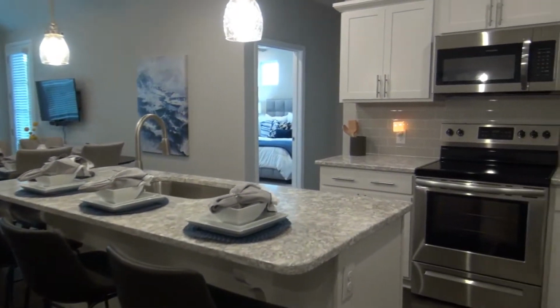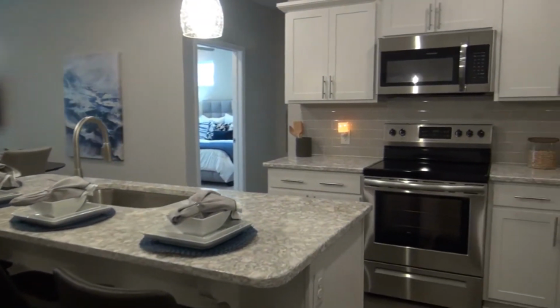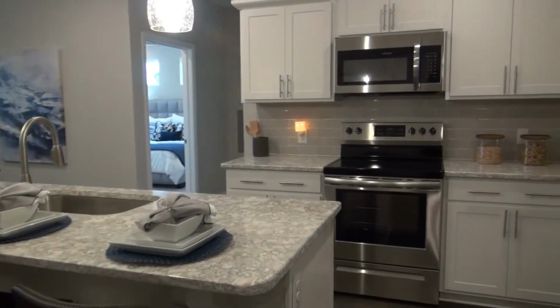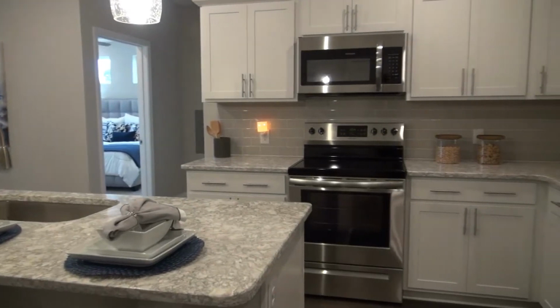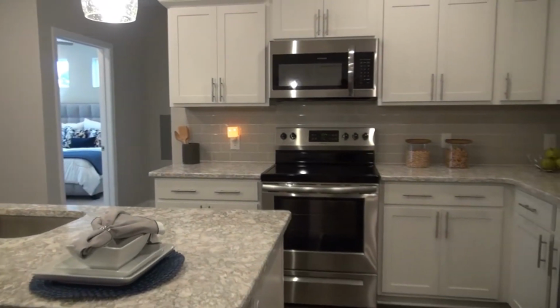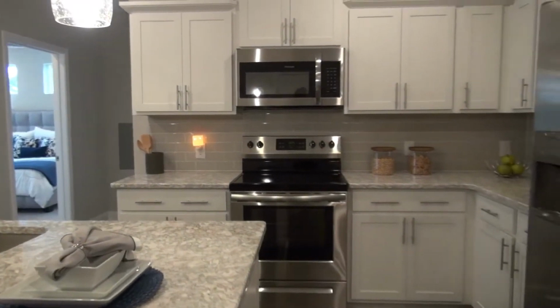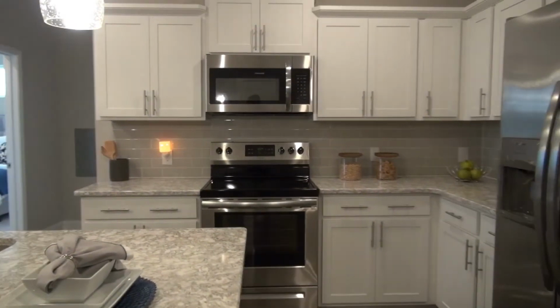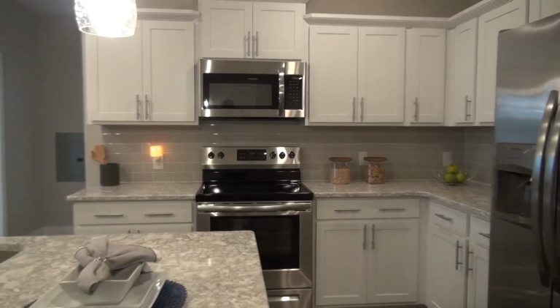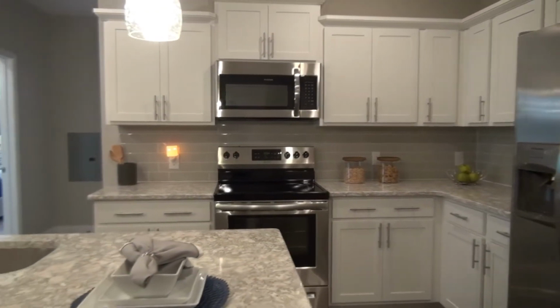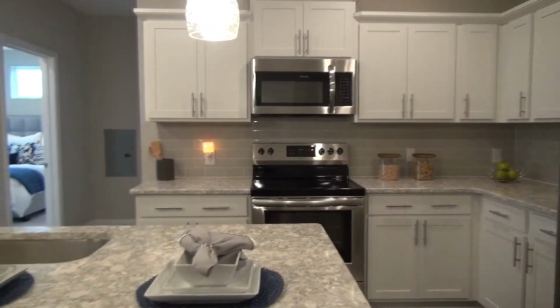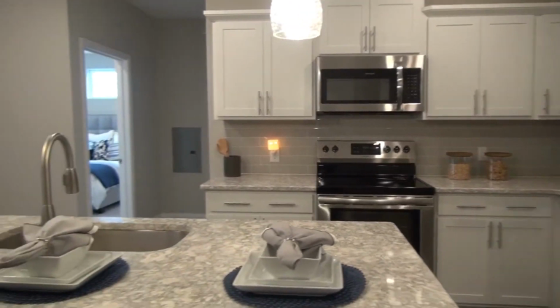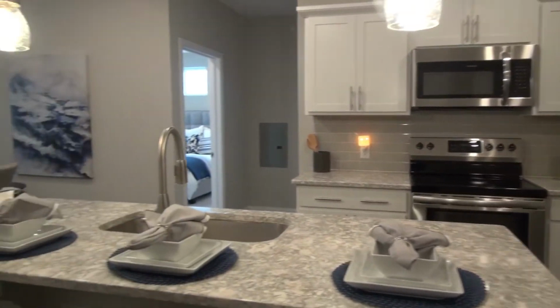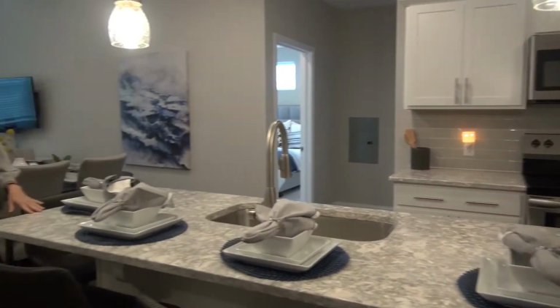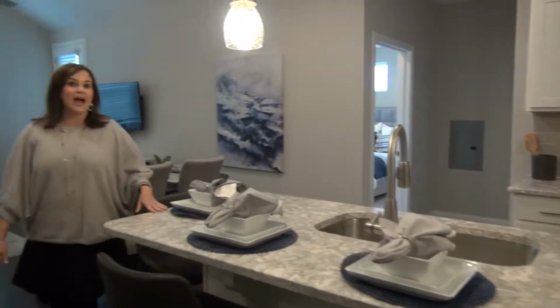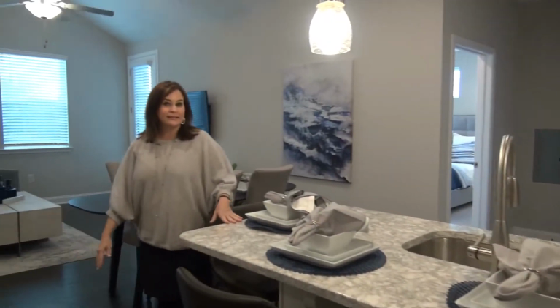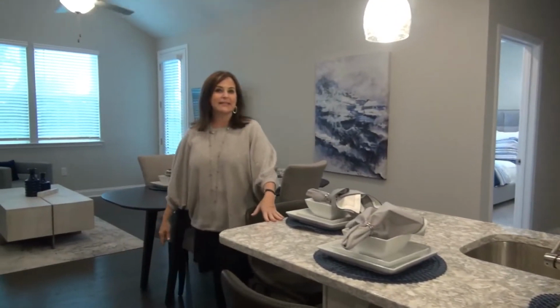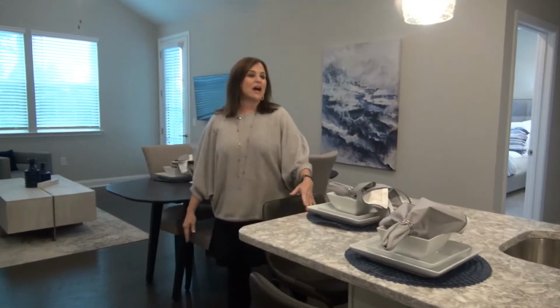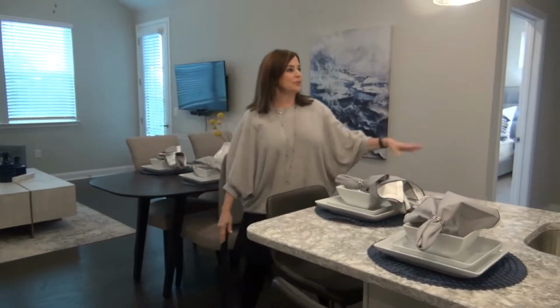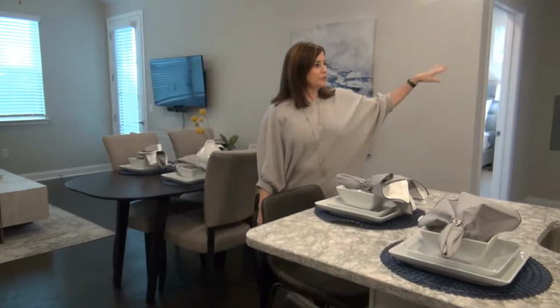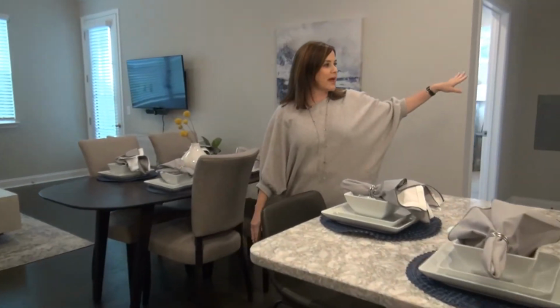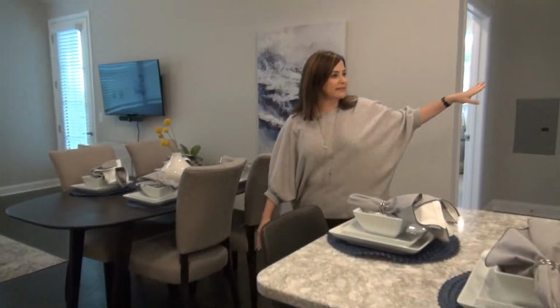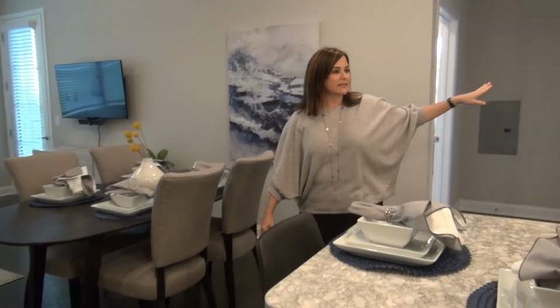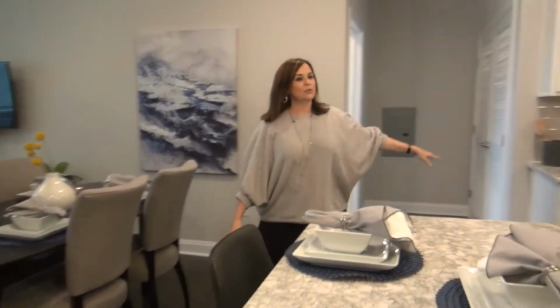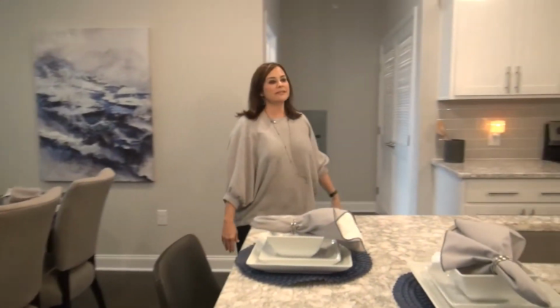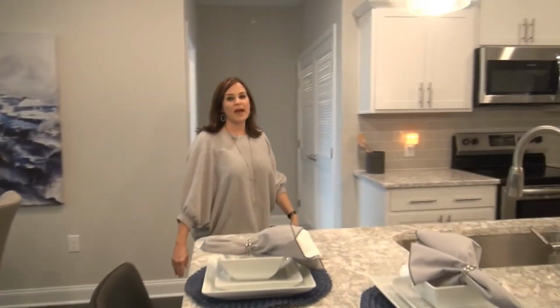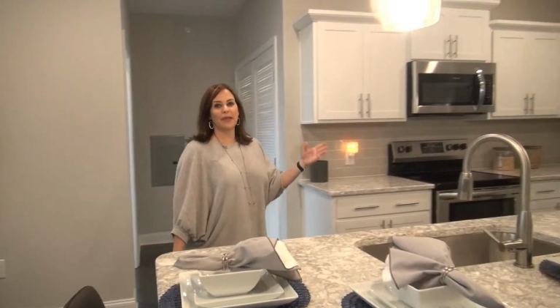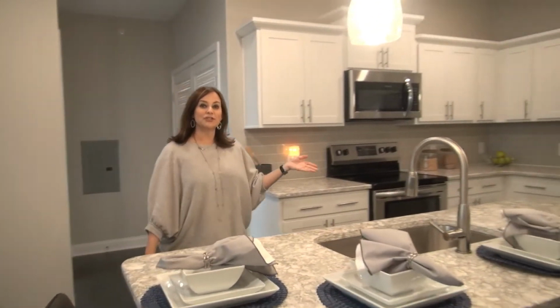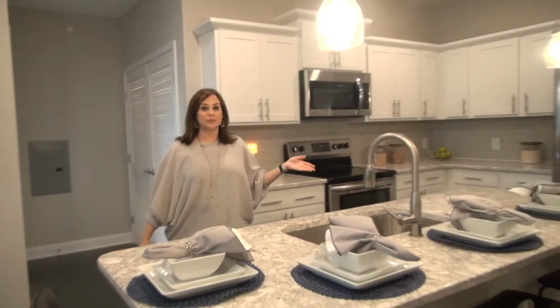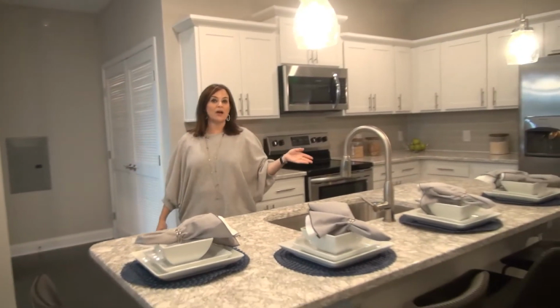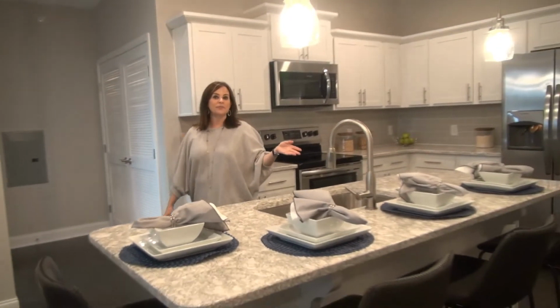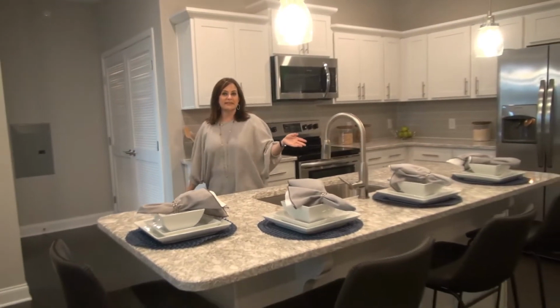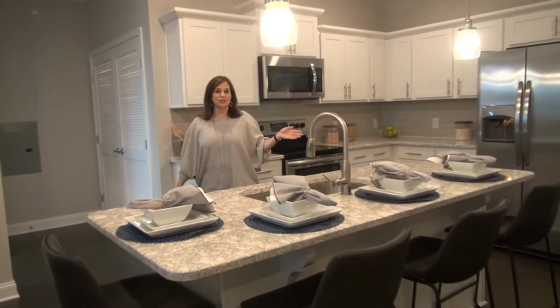This is the kitchen area. You can see you have a huge, nice, spacious island and beautiful cabinets. You also have a pantry included as well.